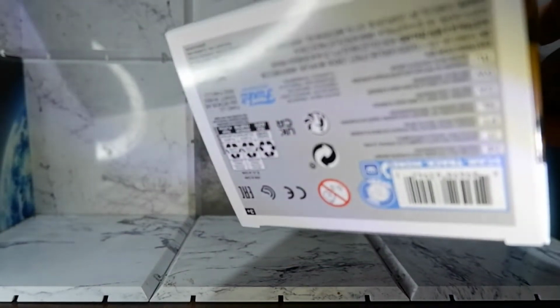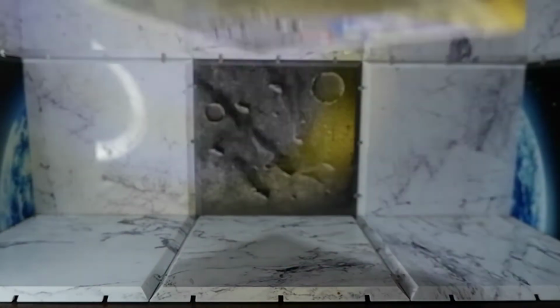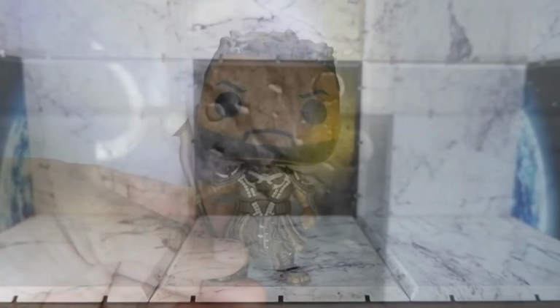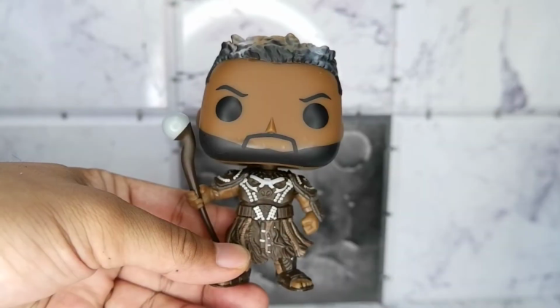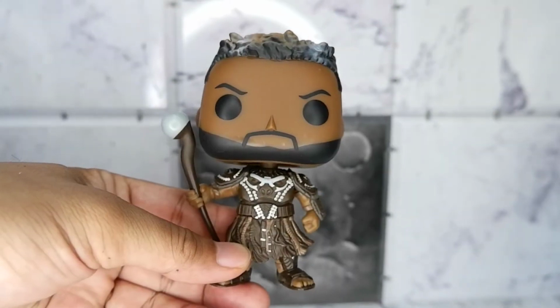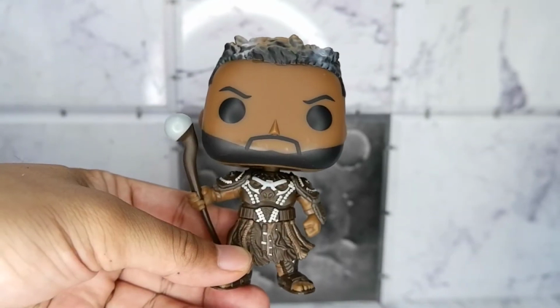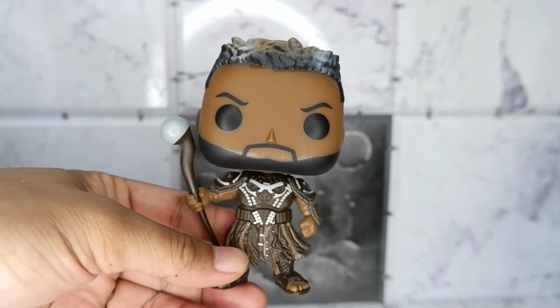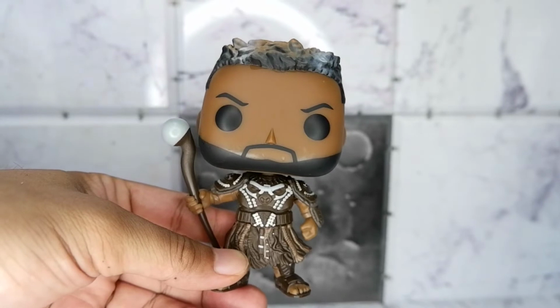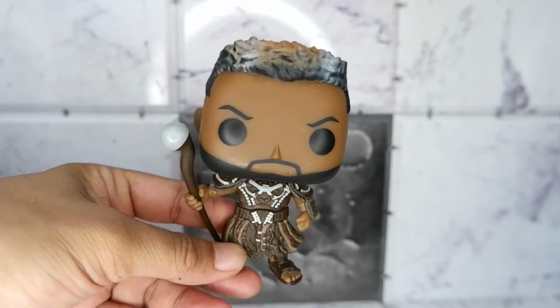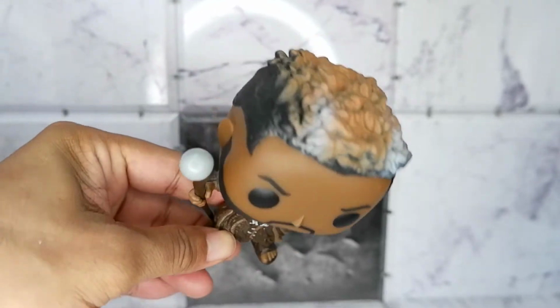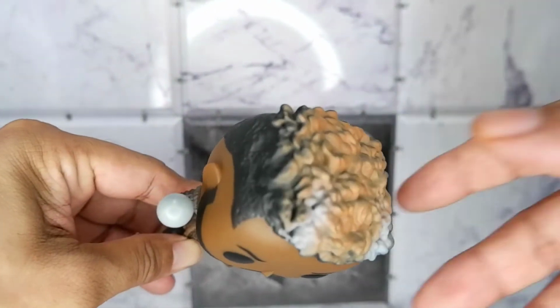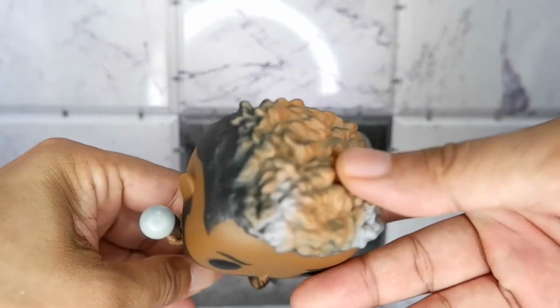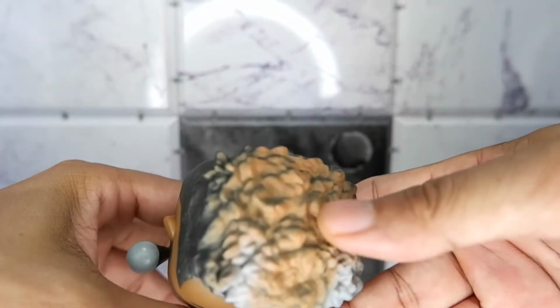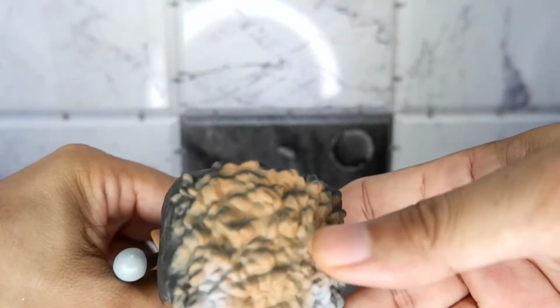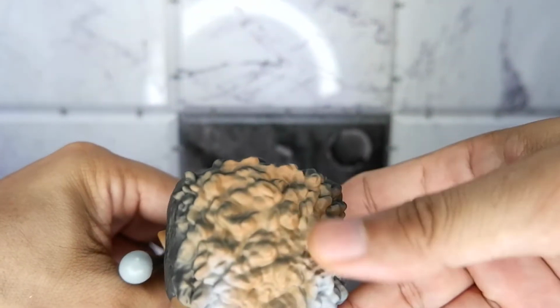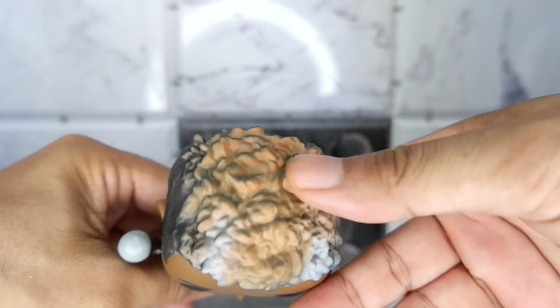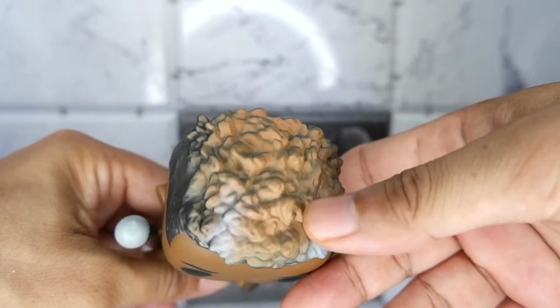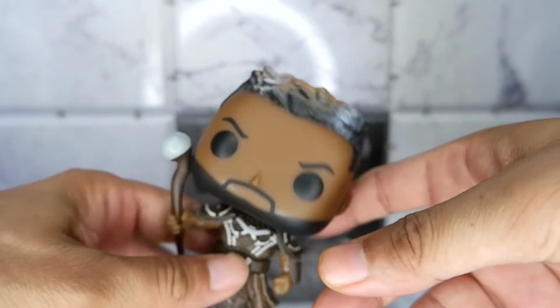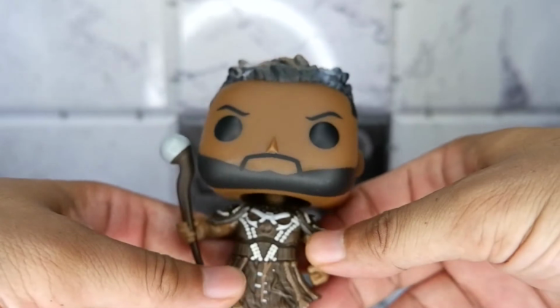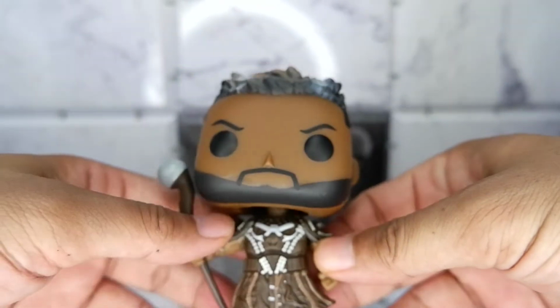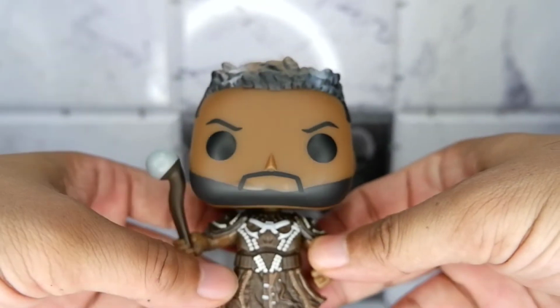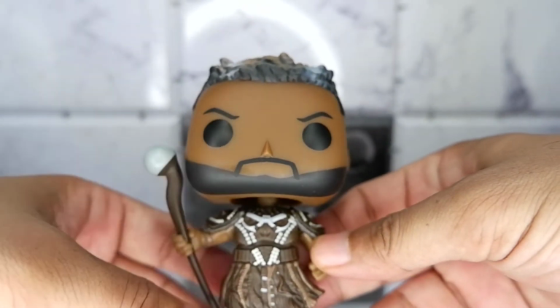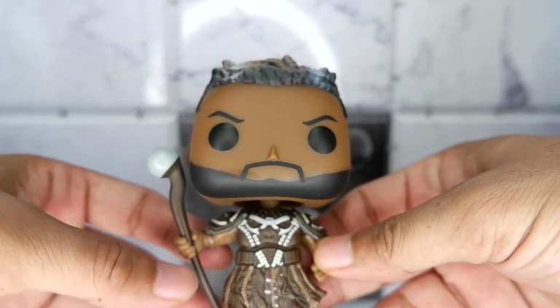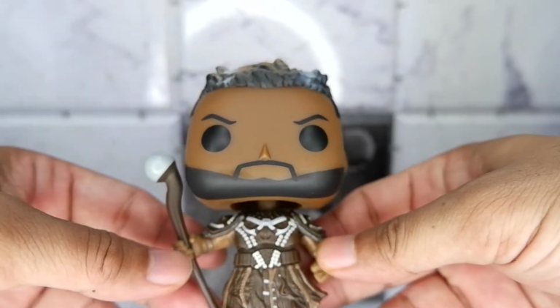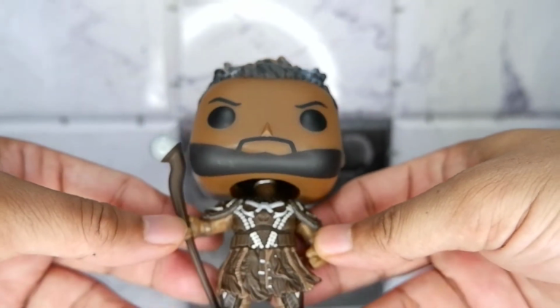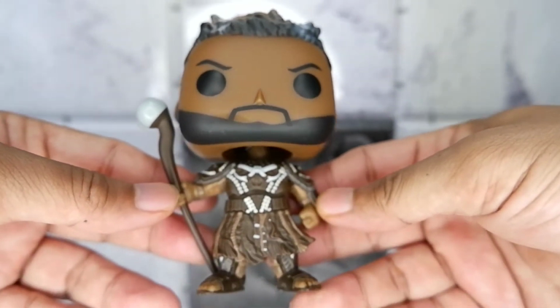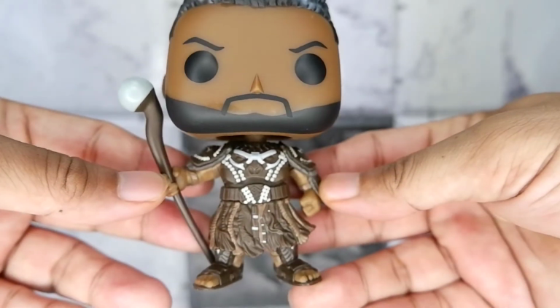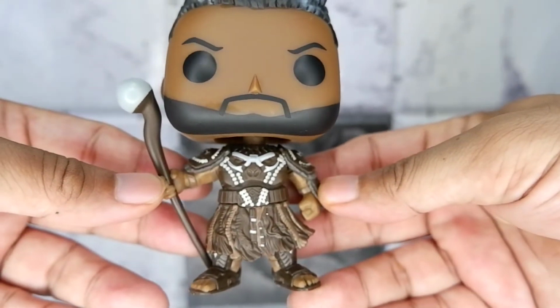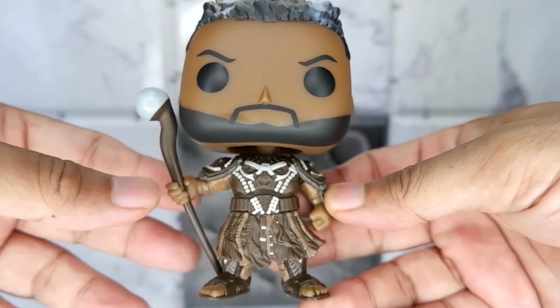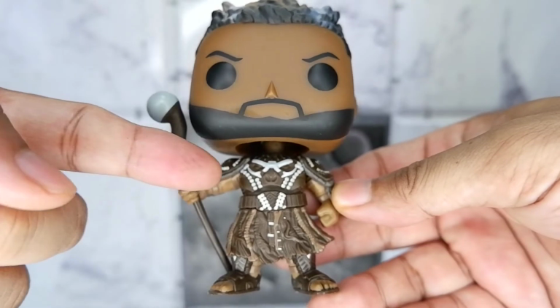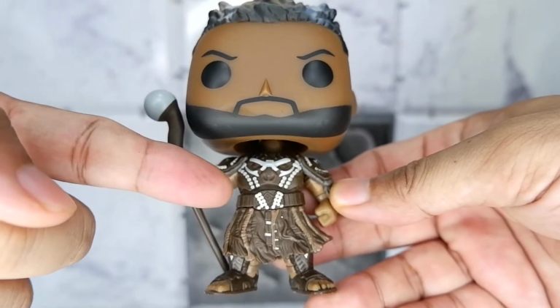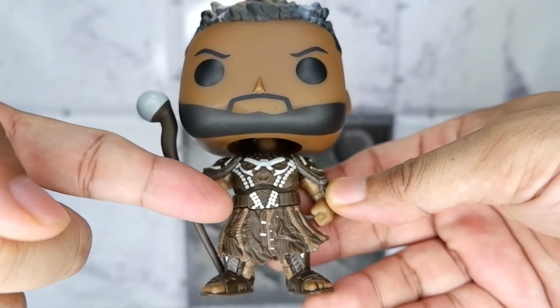Let's take it out. What you have here is a very detailed figure with a nice color scheme on the head, and of course you have all these details on the outfit of Mbaku — from the chest piece and the belt.